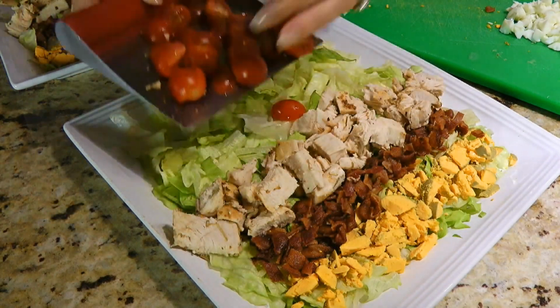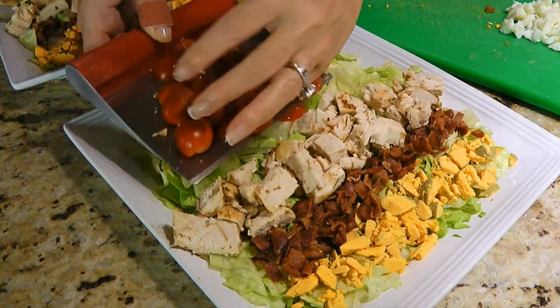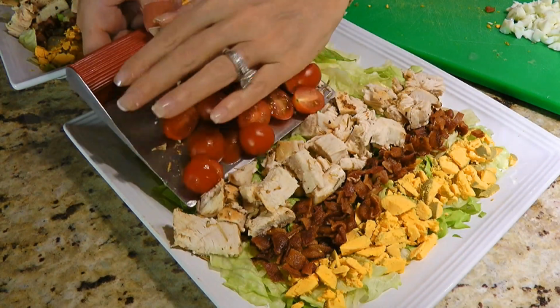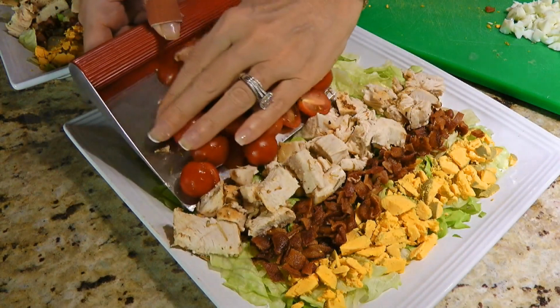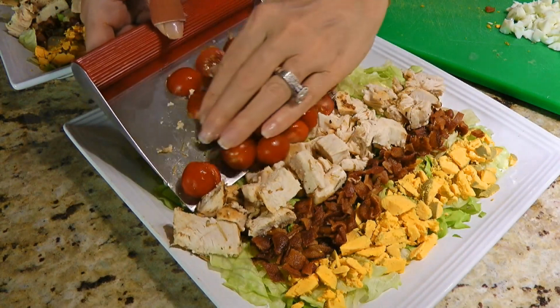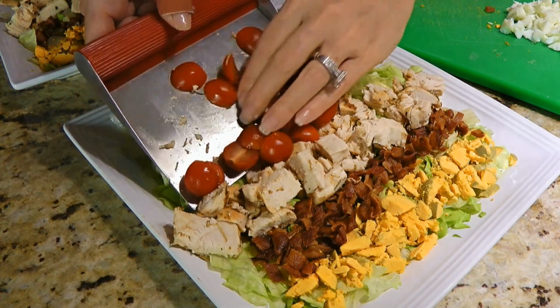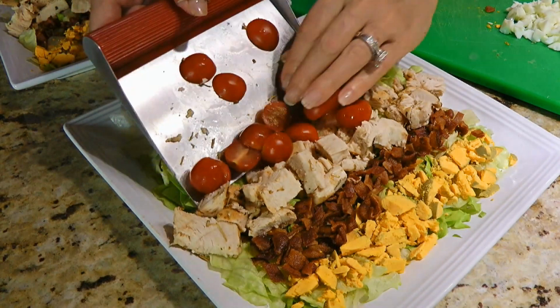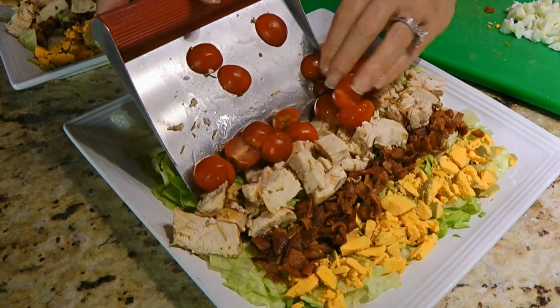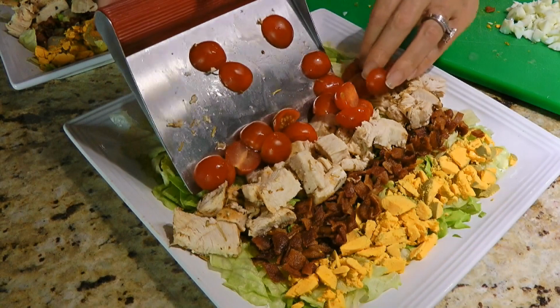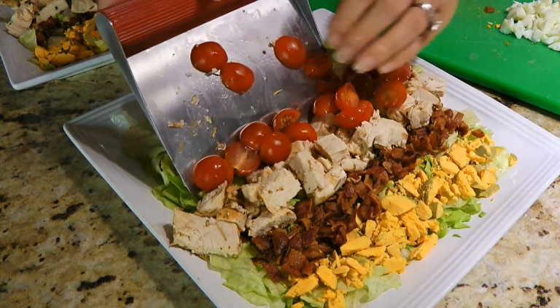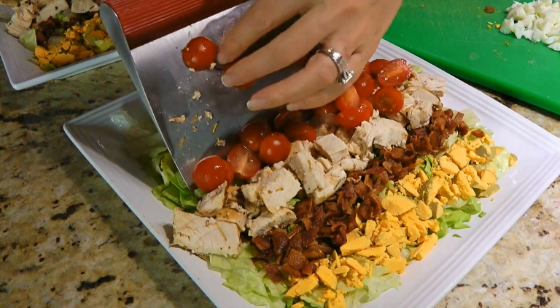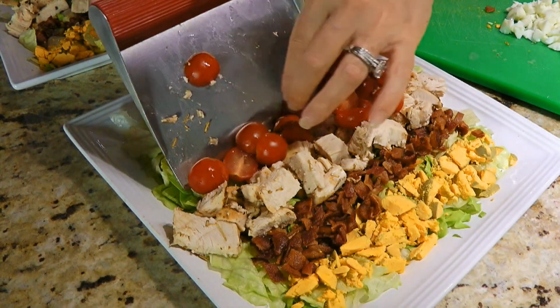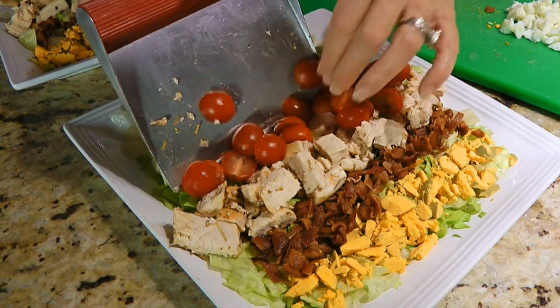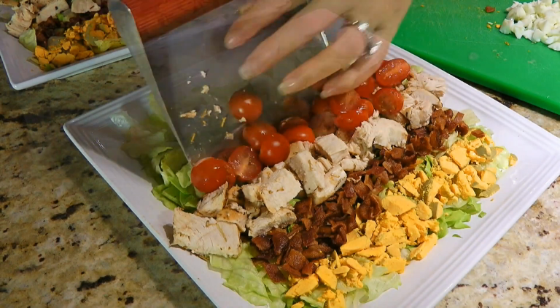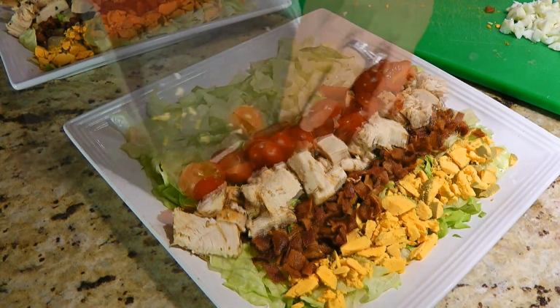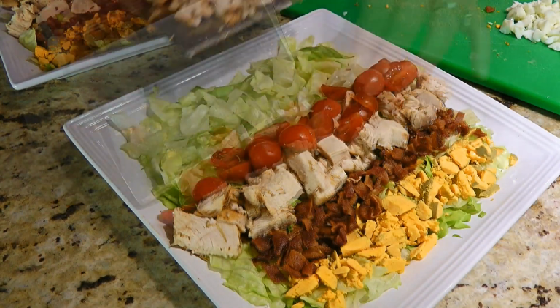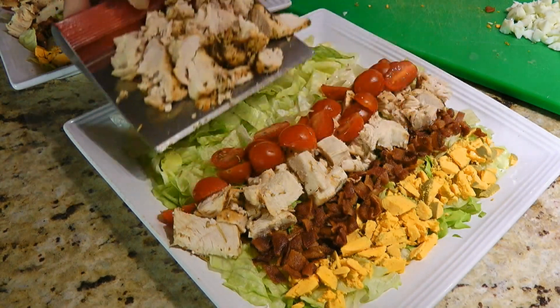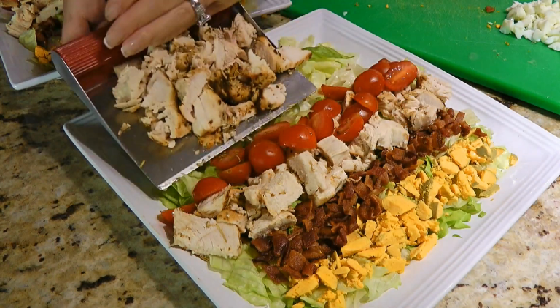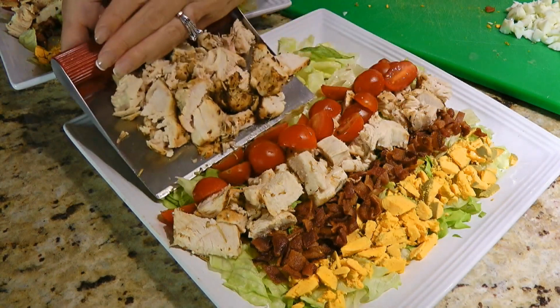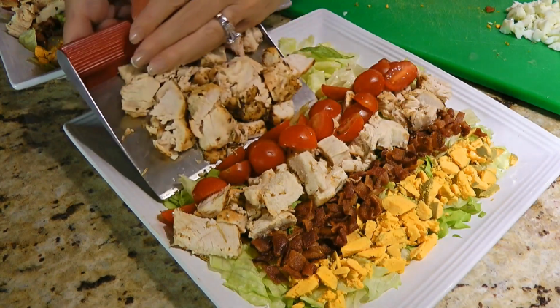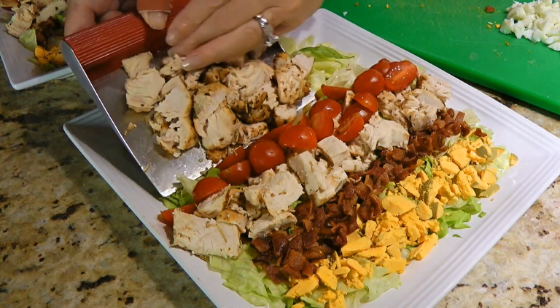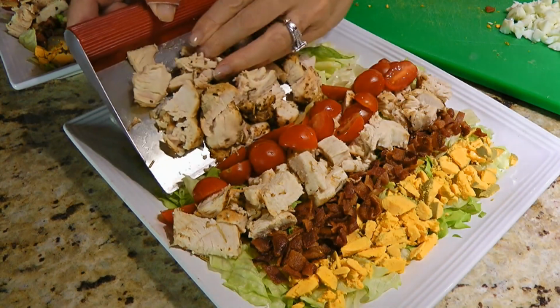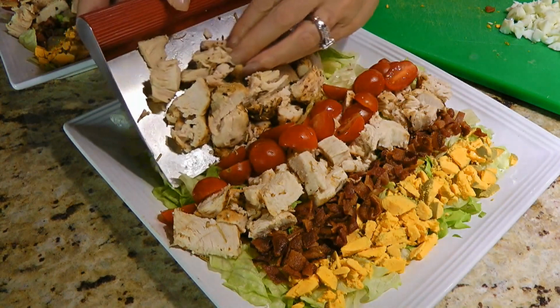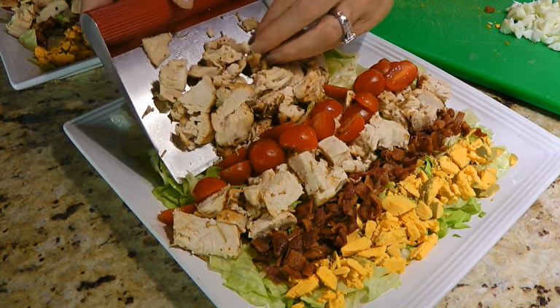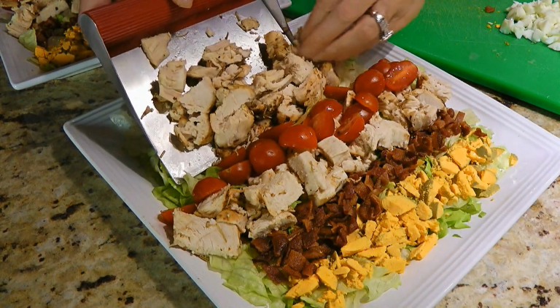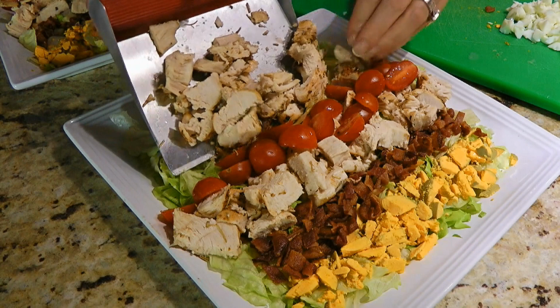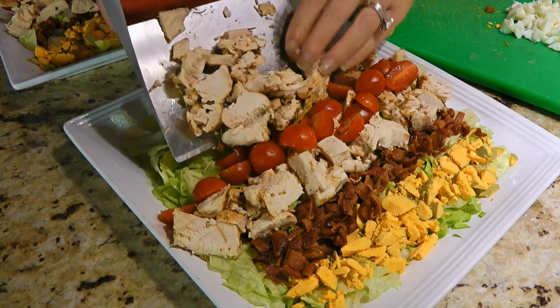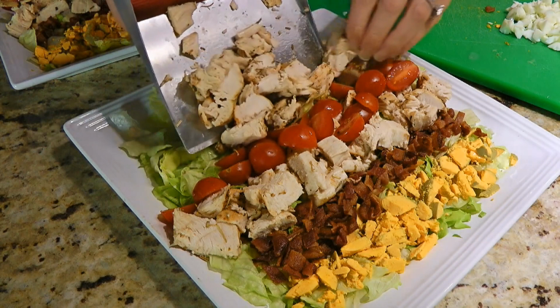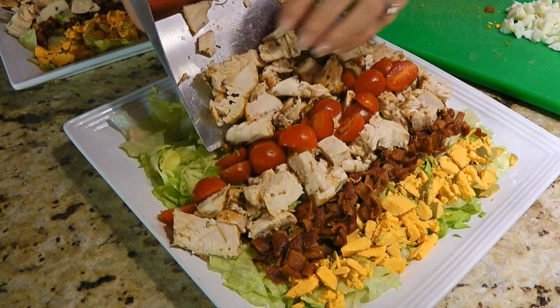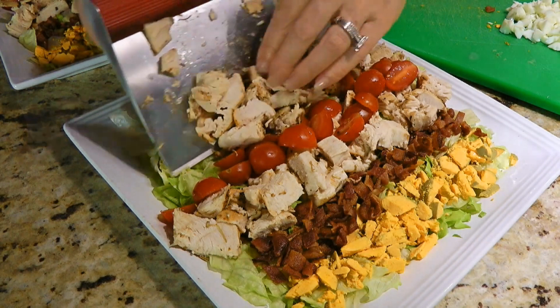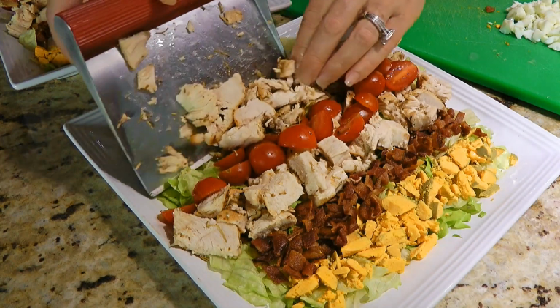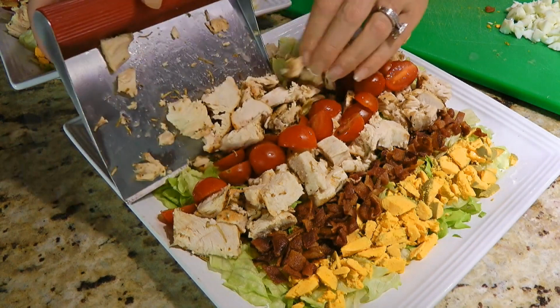Followed with cherry tomatoes cut in half, then we'll add the other half of the chicken breast. Now it makes sense, right?